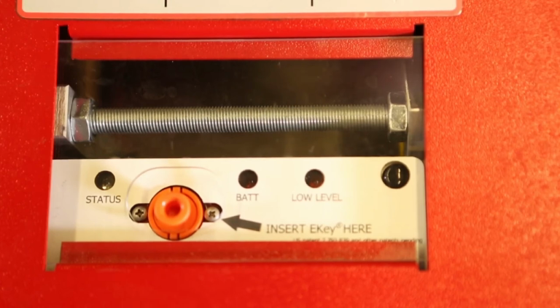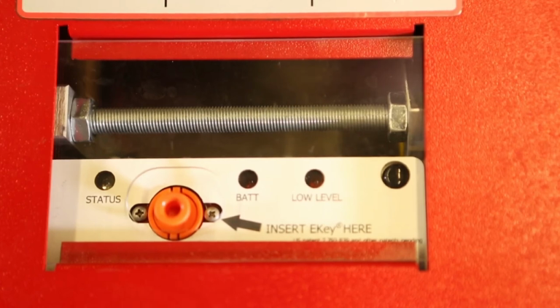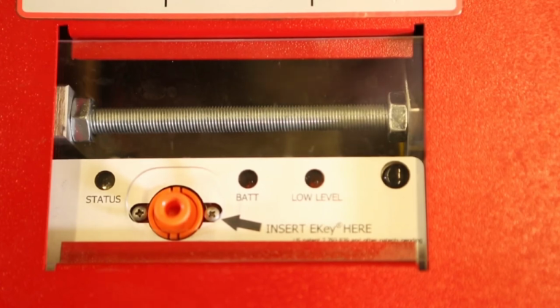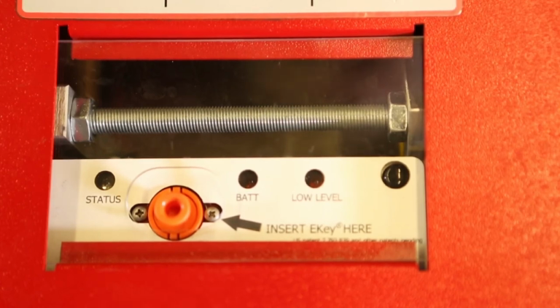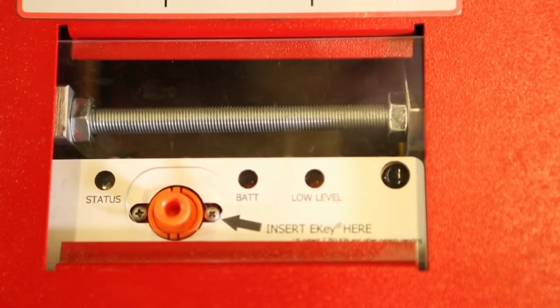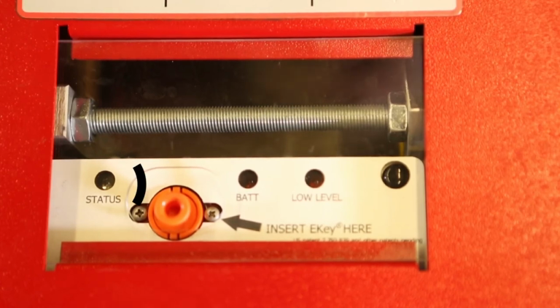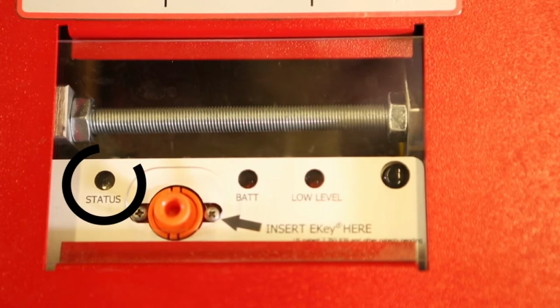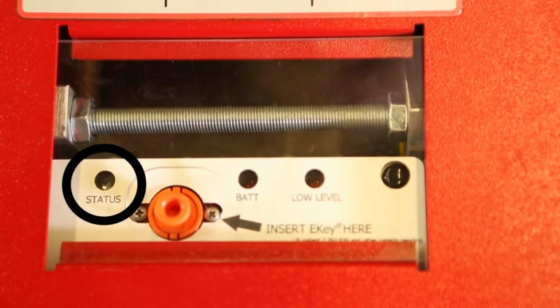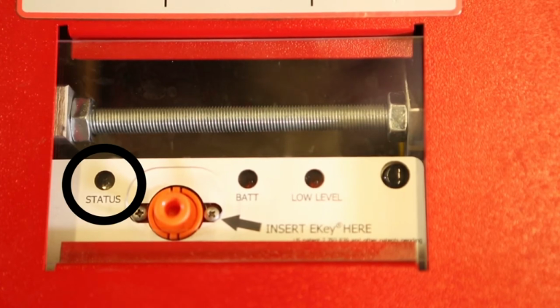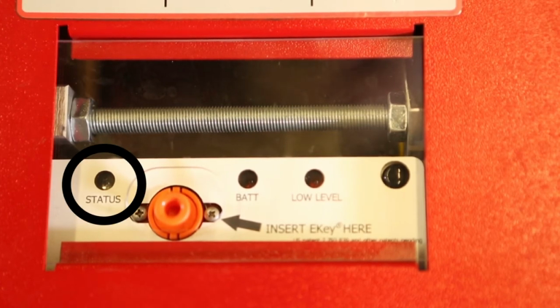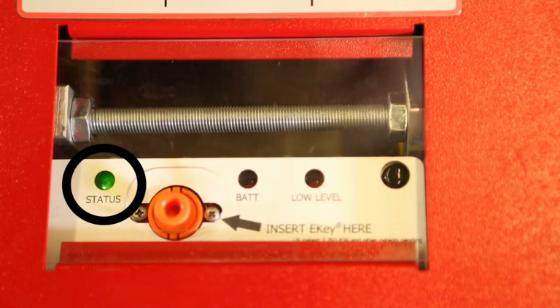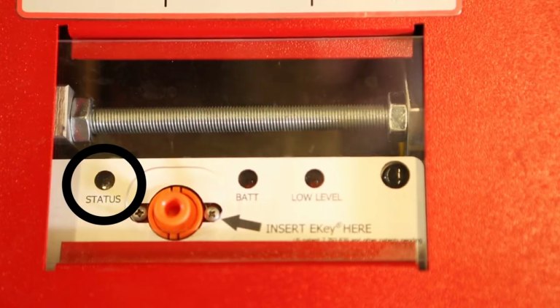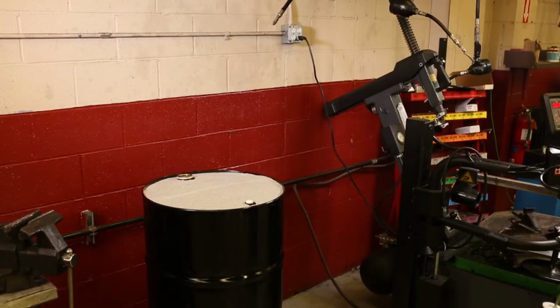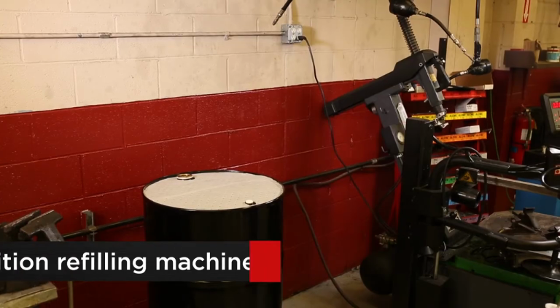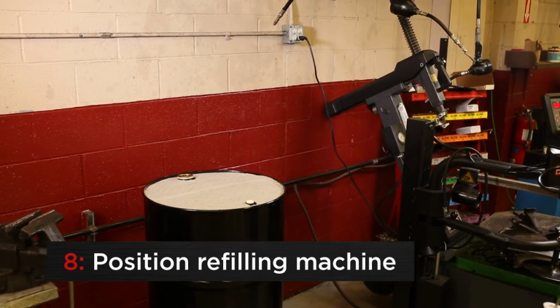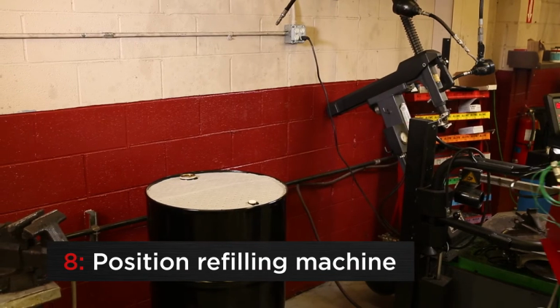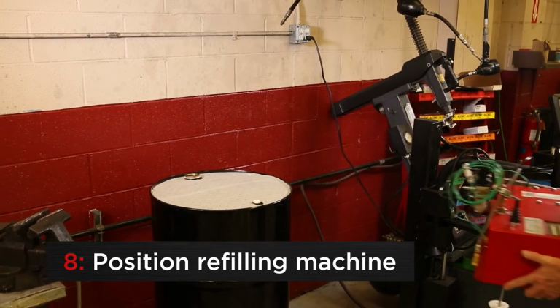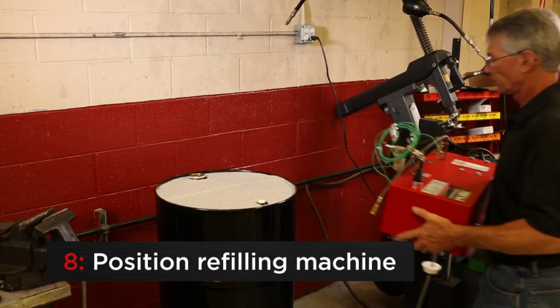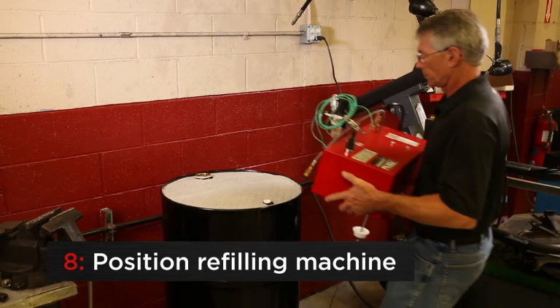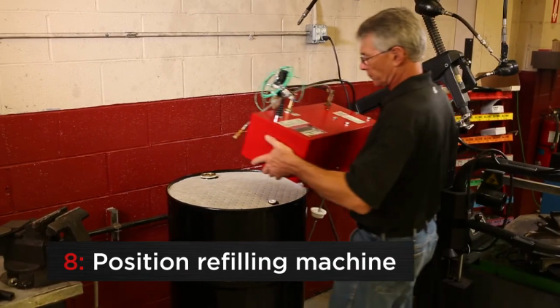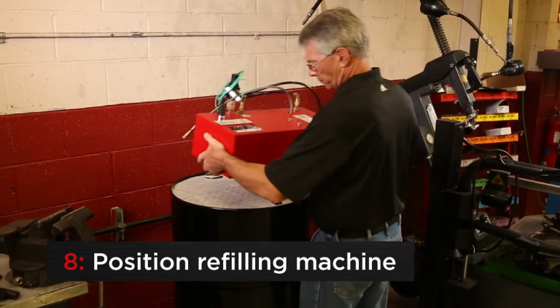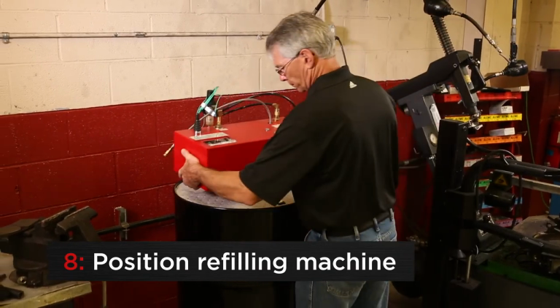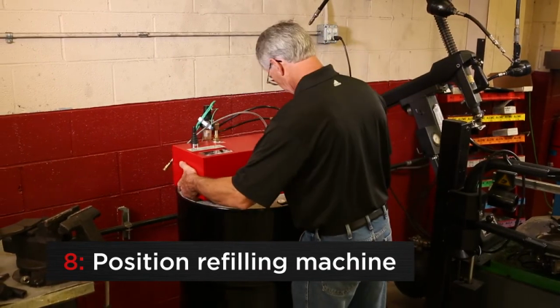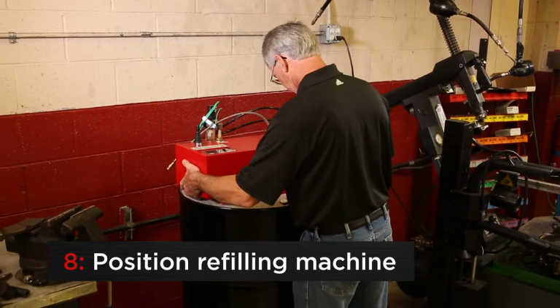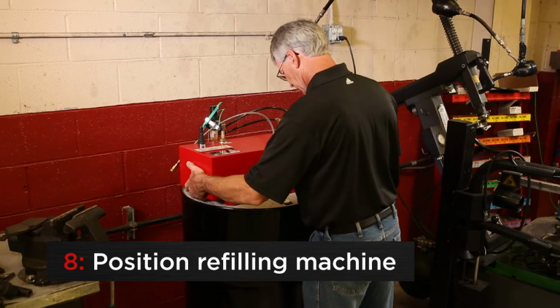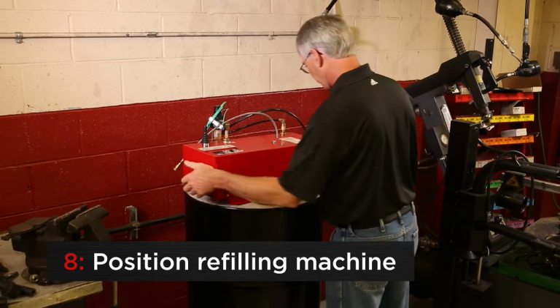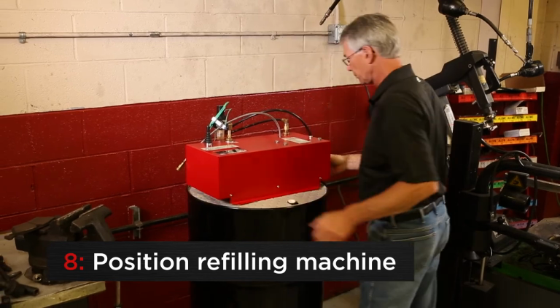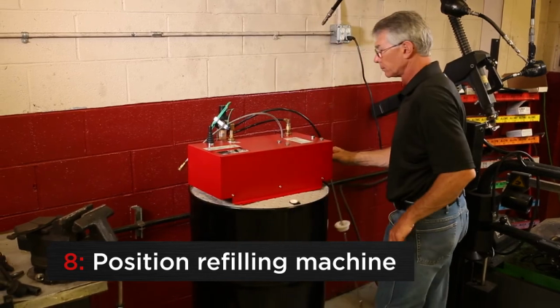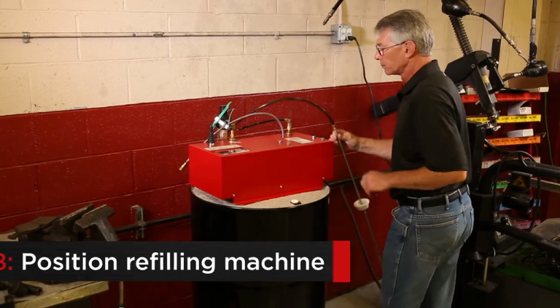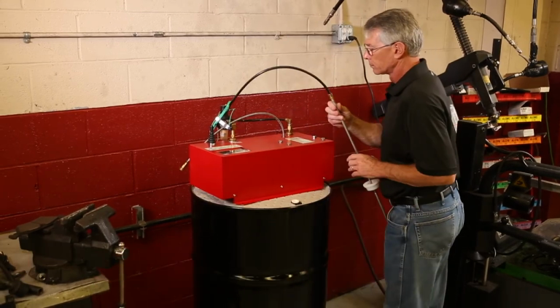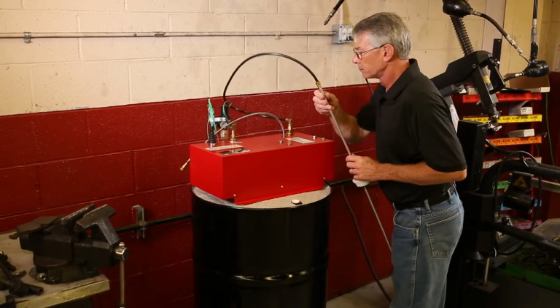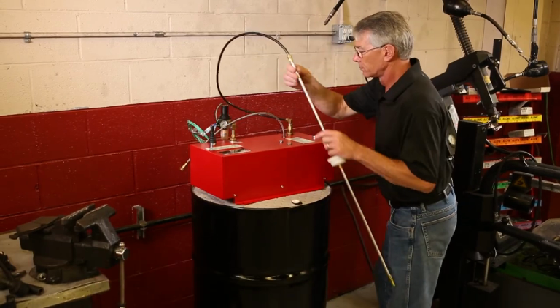Once the e-key is properly installed, the status light will turn from red to green. Now, place the automated refilling machine either on top of the drum, on a workbench, or mount it to the wall.